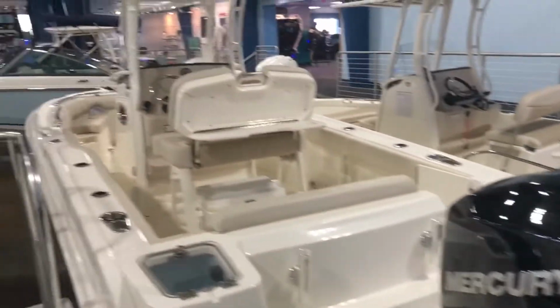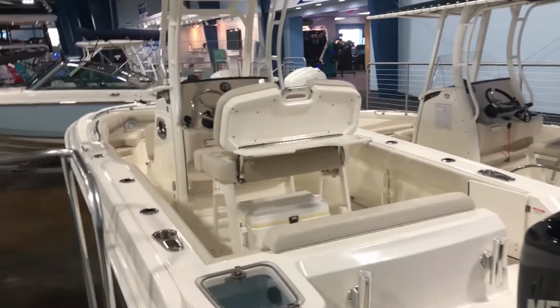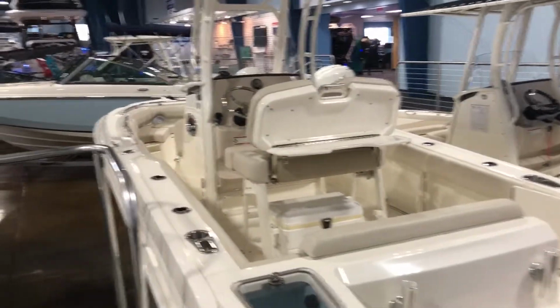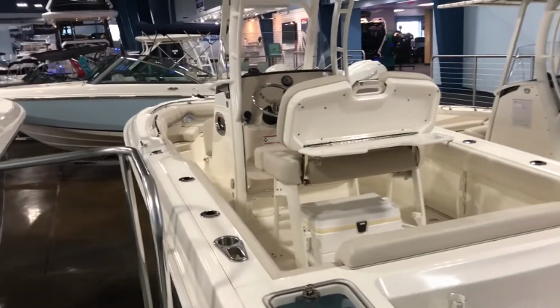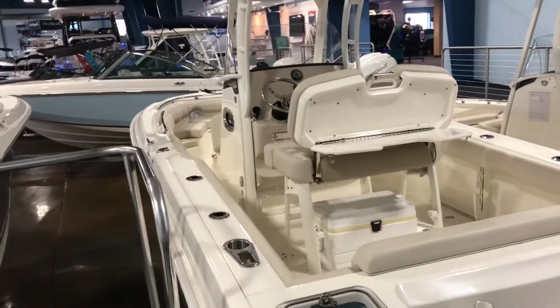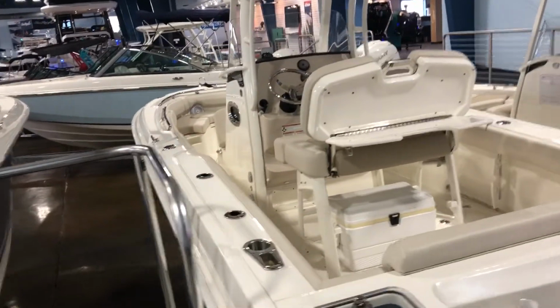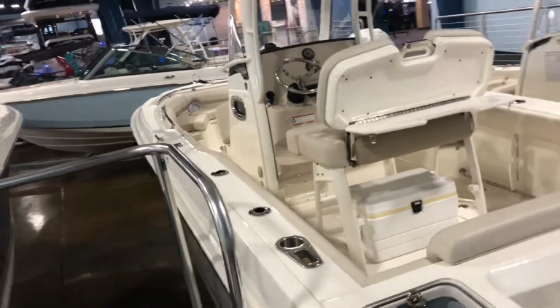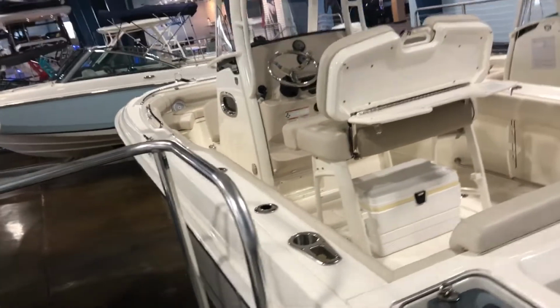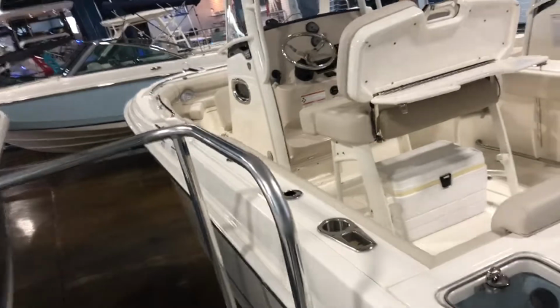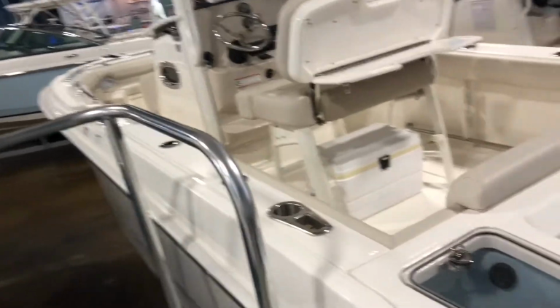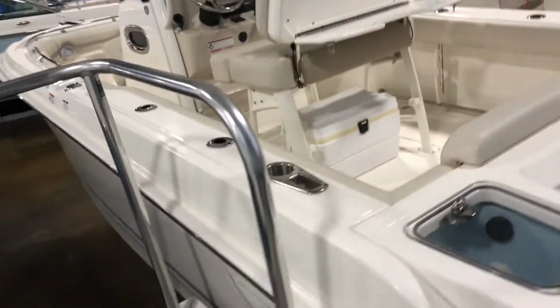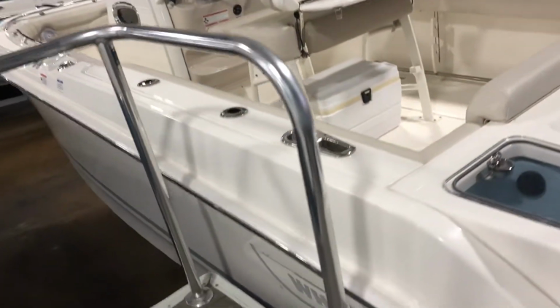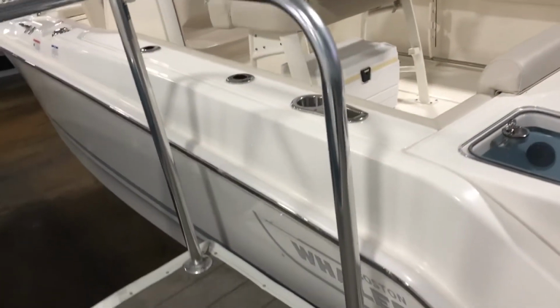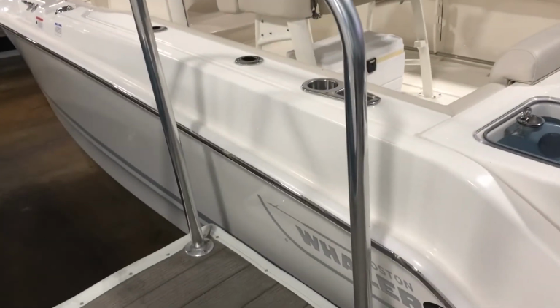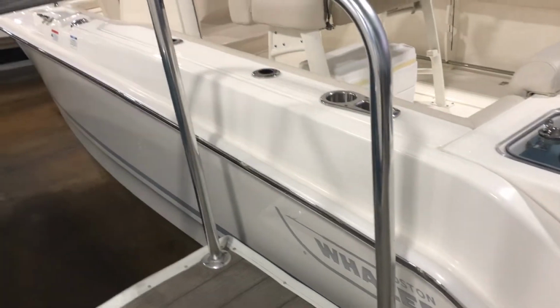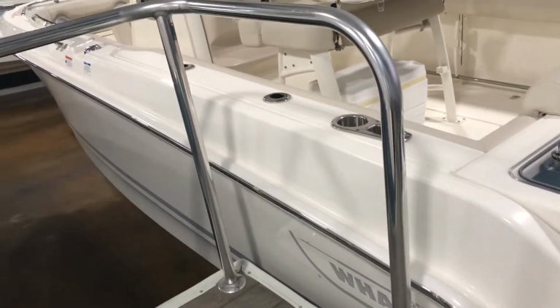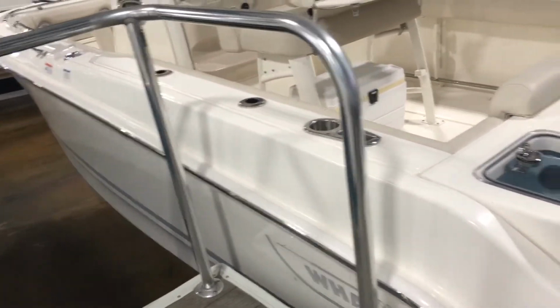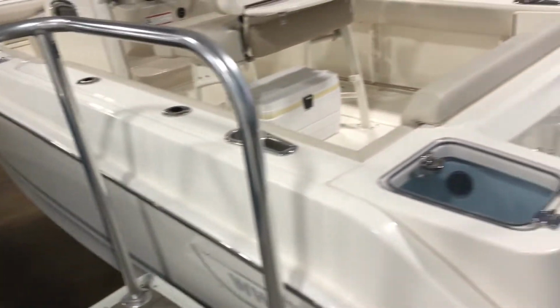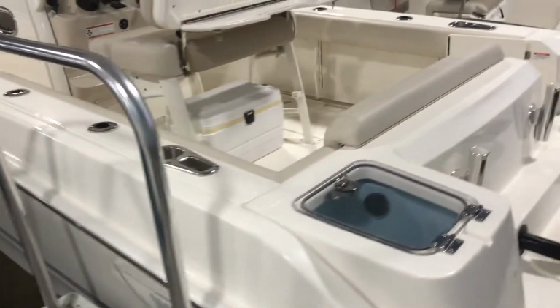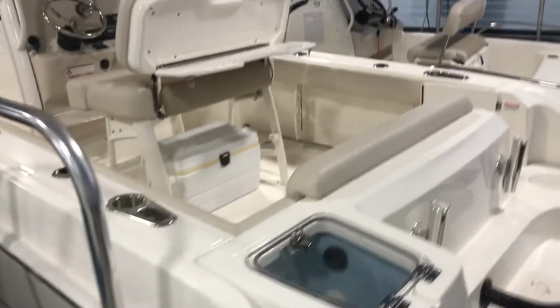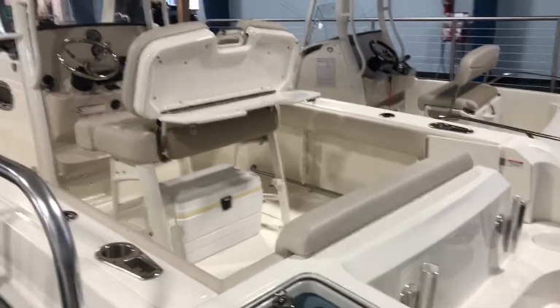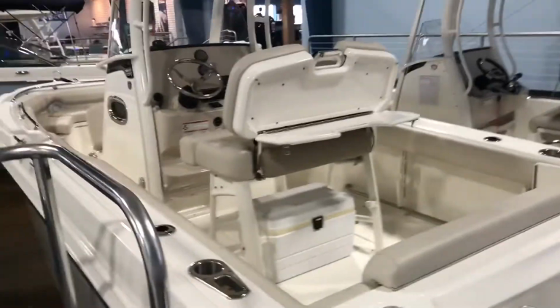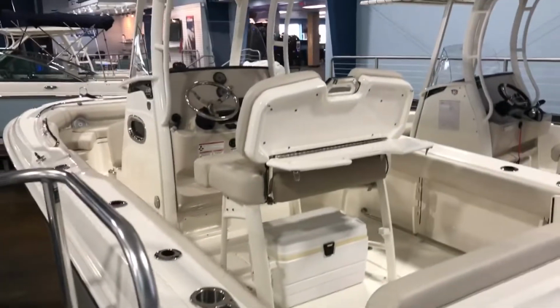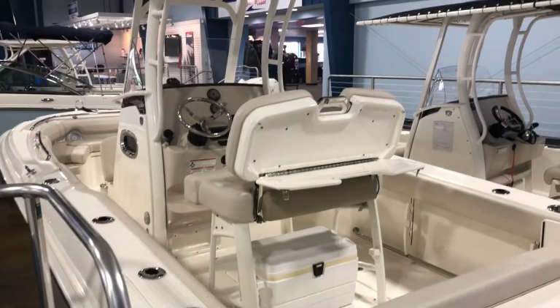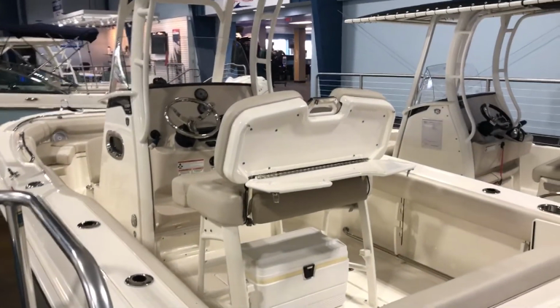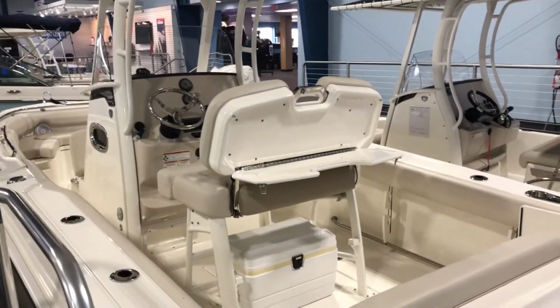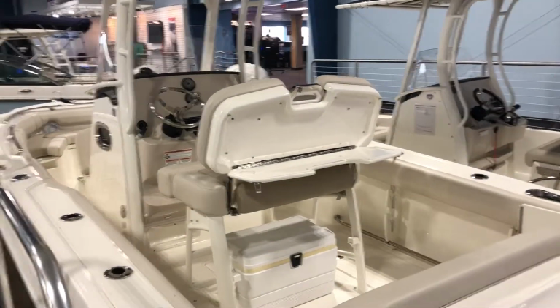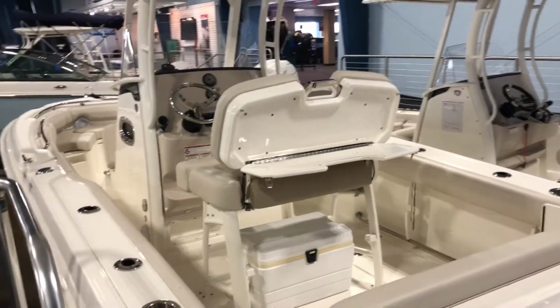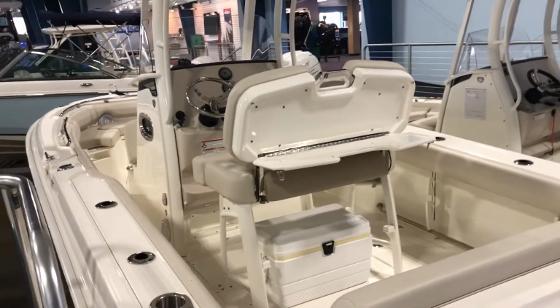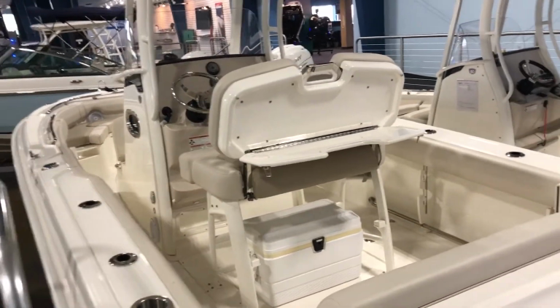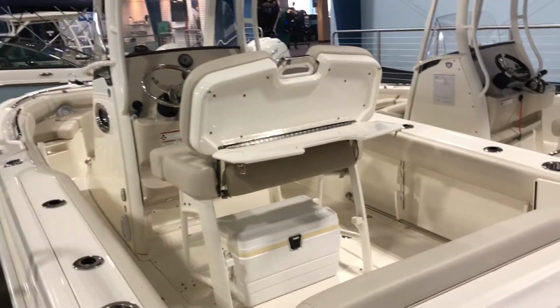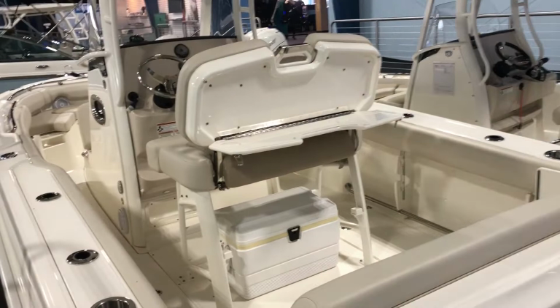This is a great fishing boat. It has a white hull with gray graphics, and like every Whaler is designed with a trademark unibond construction that makes Boston Whaler the unsinkable legend.